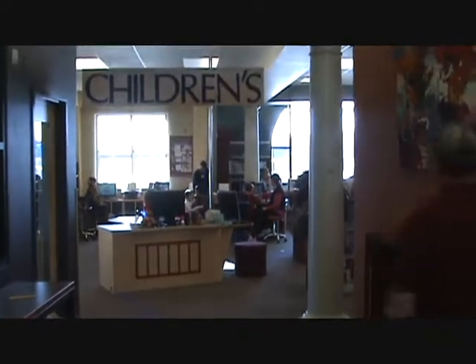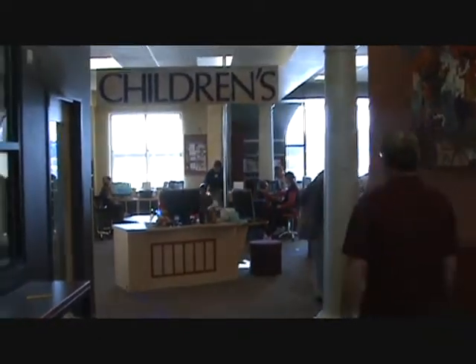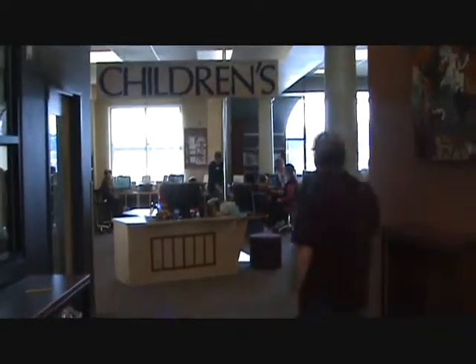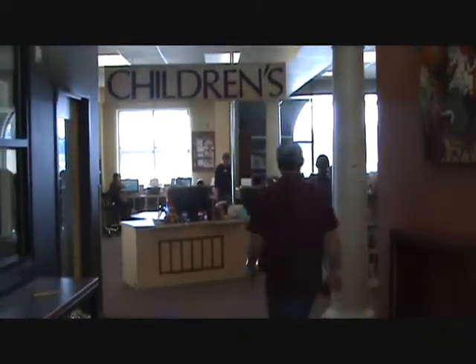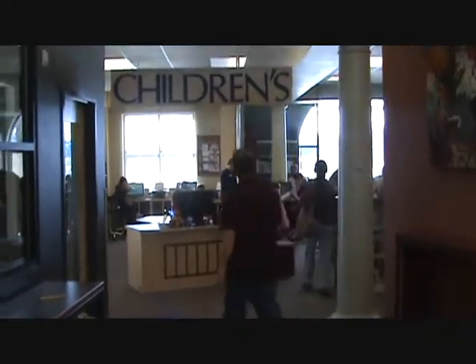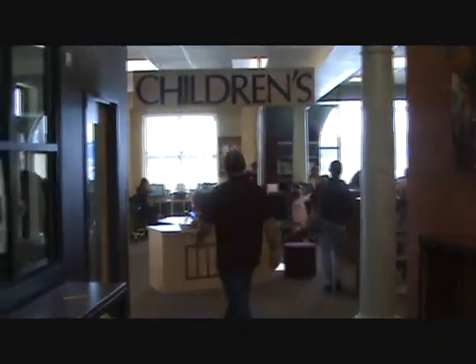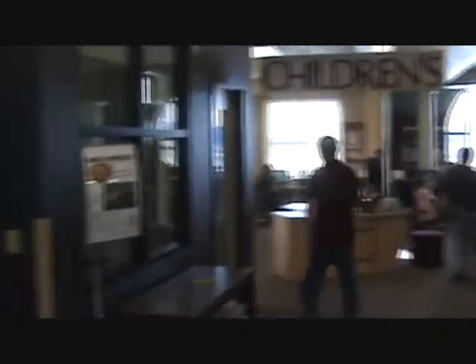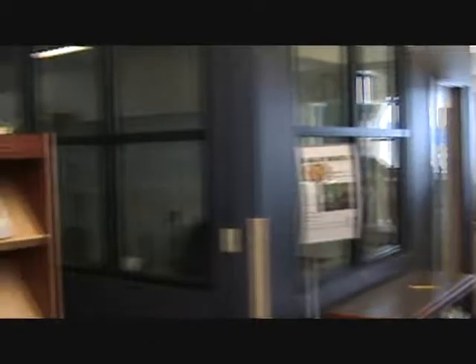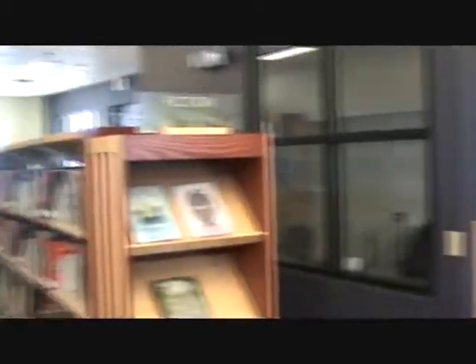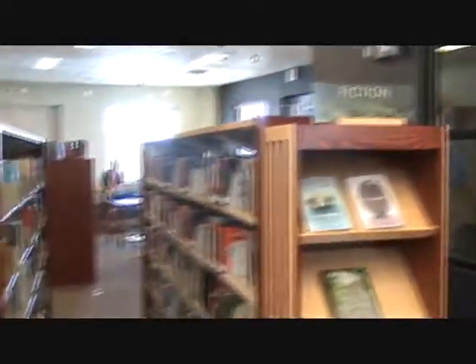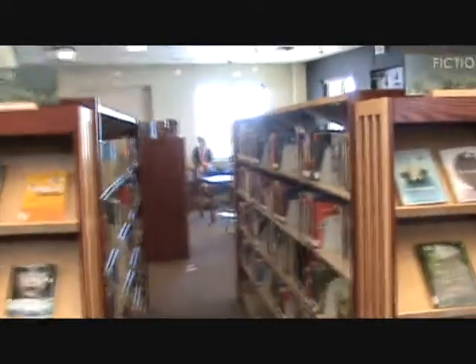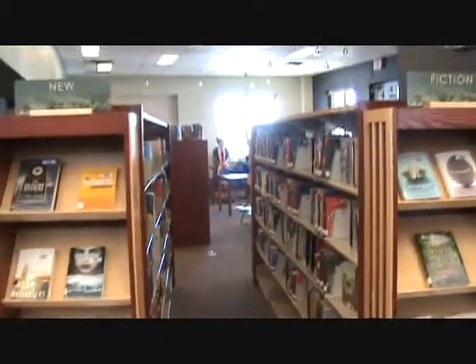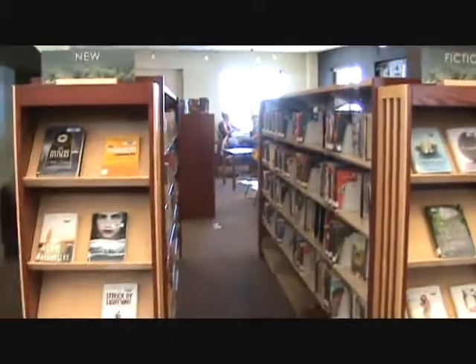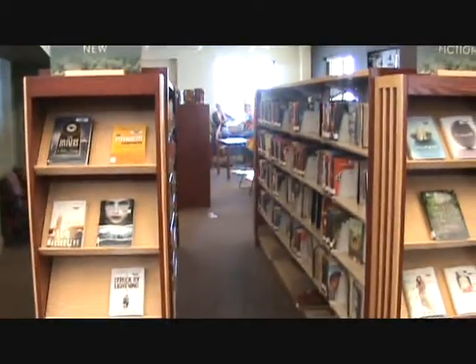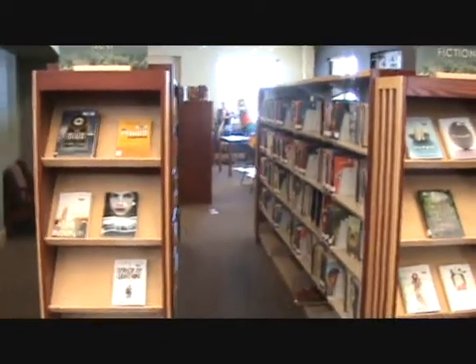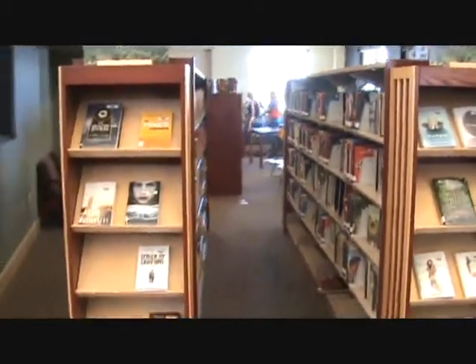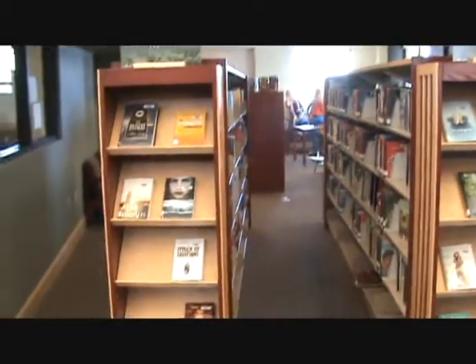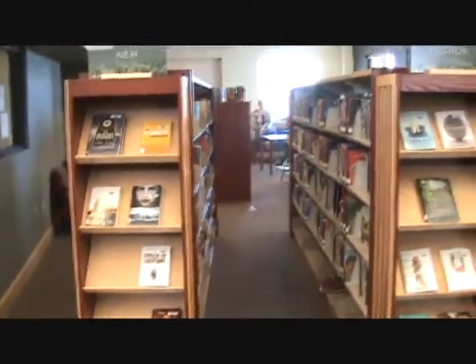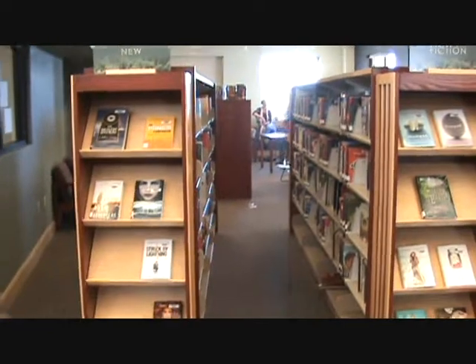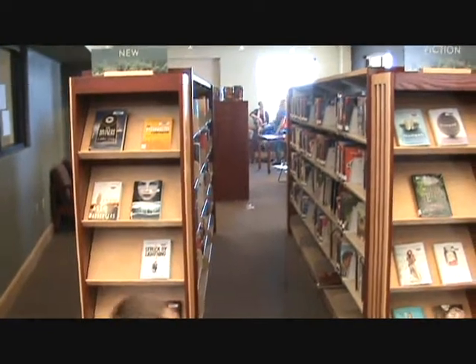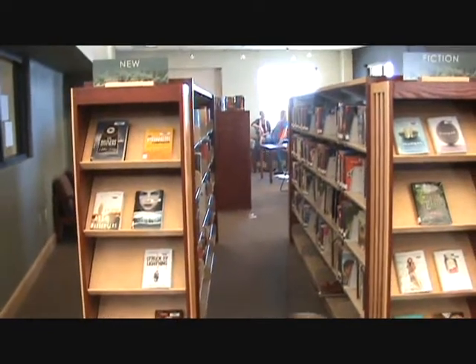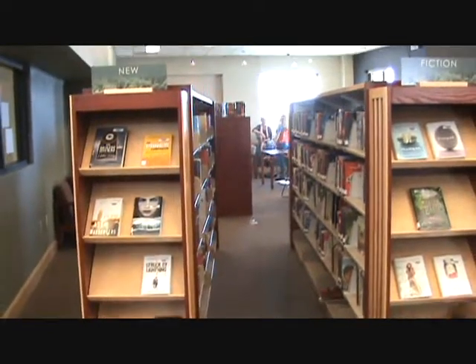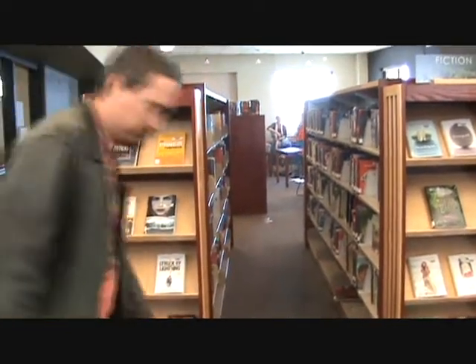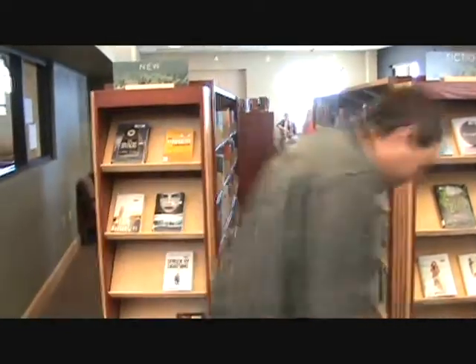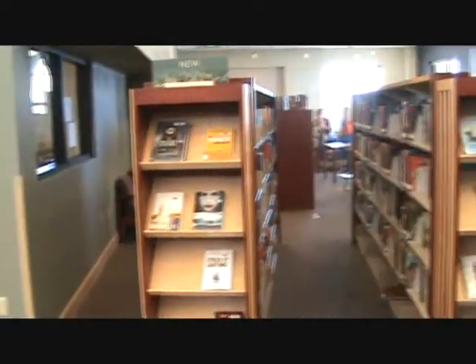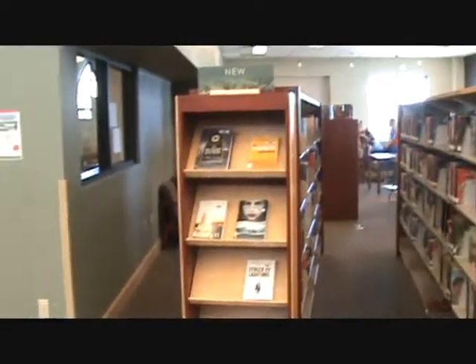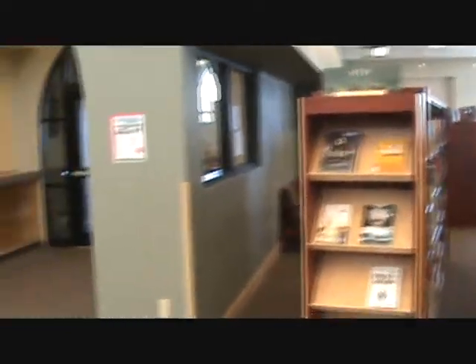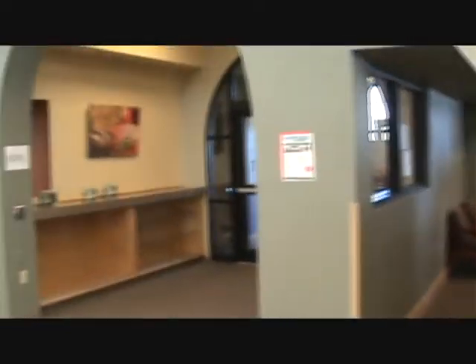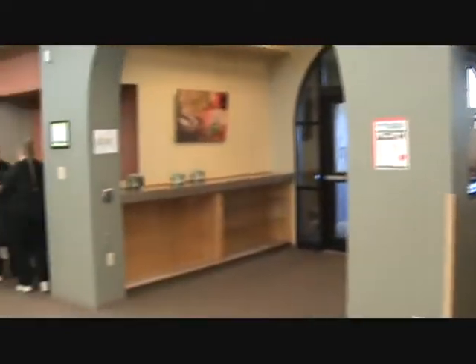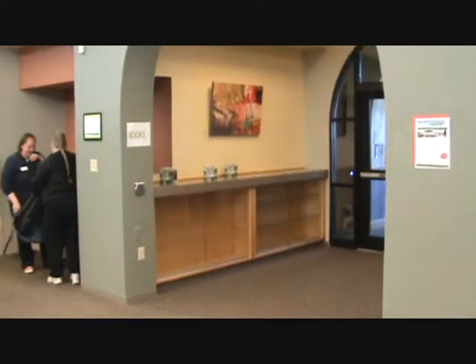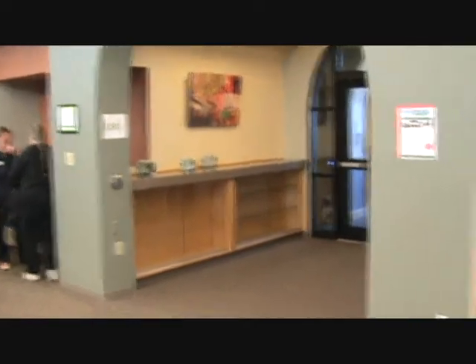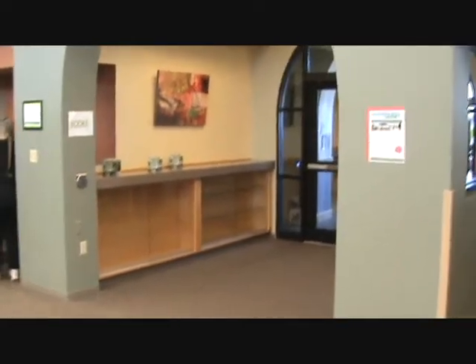Just a really great facility. Heading on into kind of the teen area in here, so you can see so much more space. Just giving you a quick overview of what's happening down here at the Bayfield Library with all of our updates.